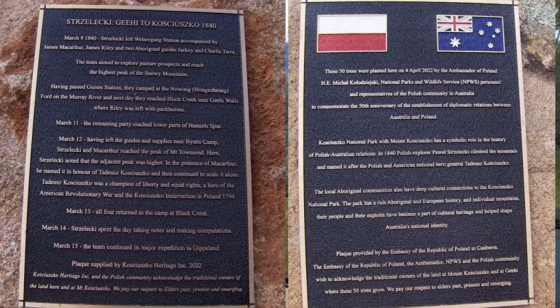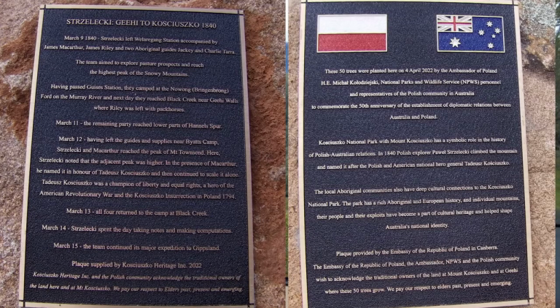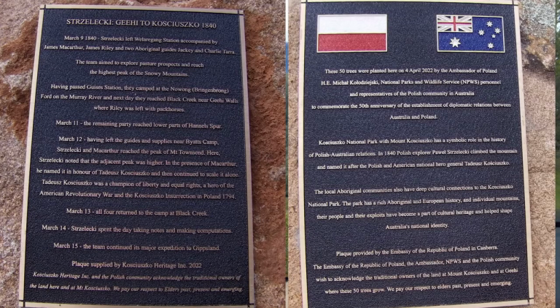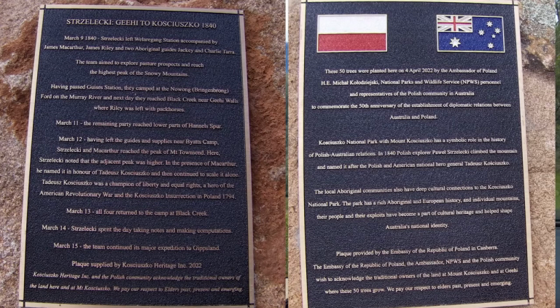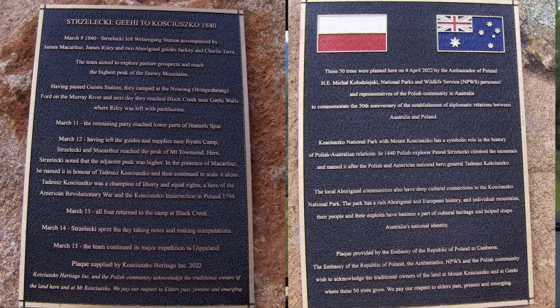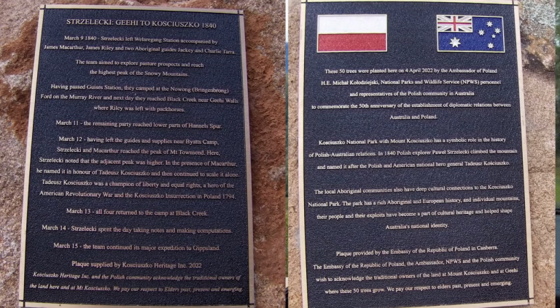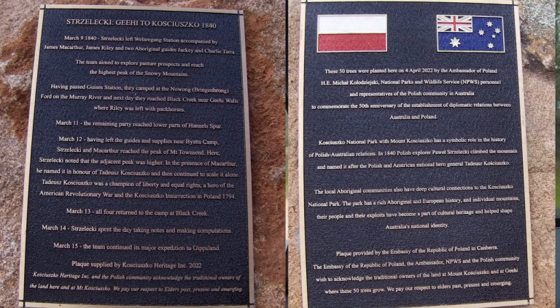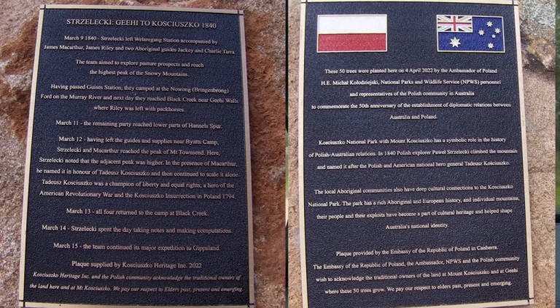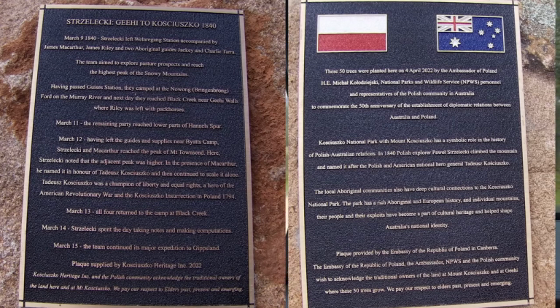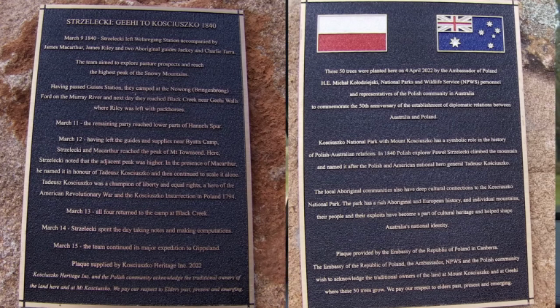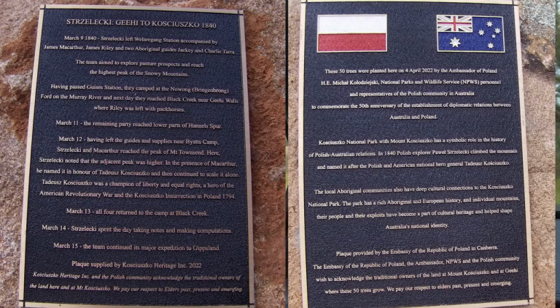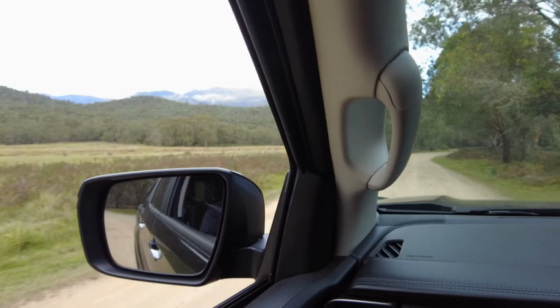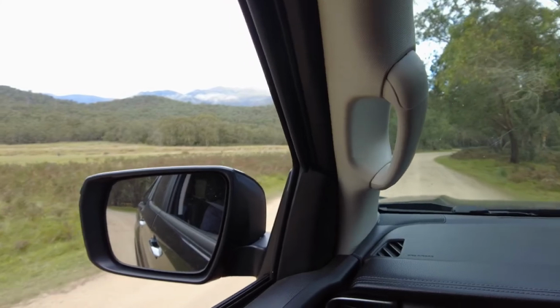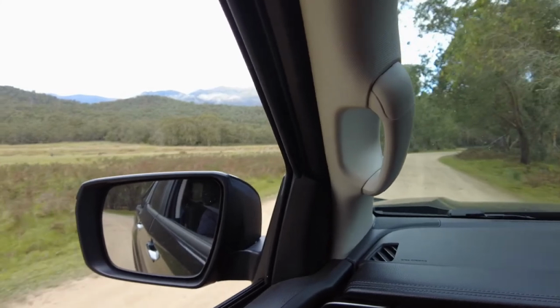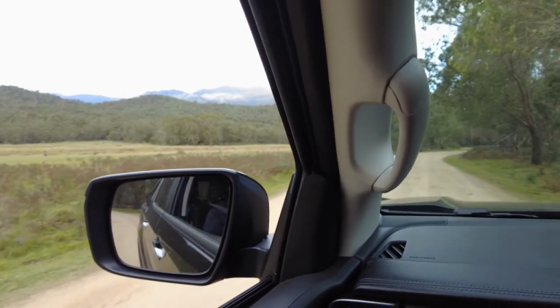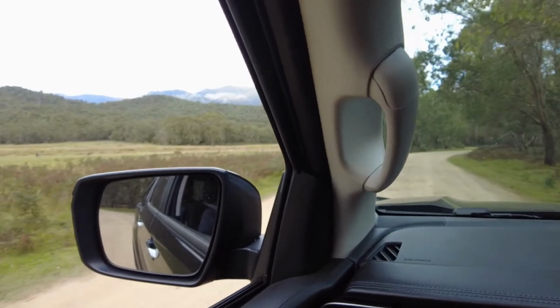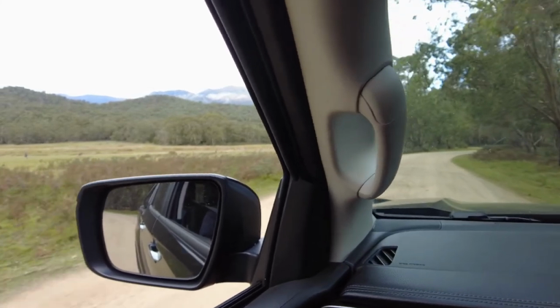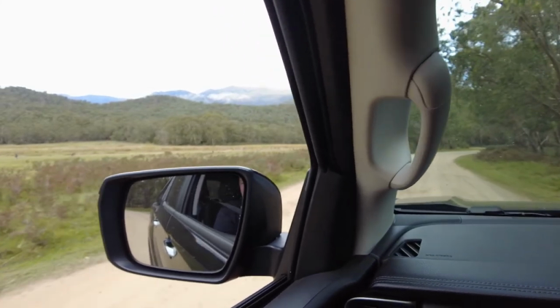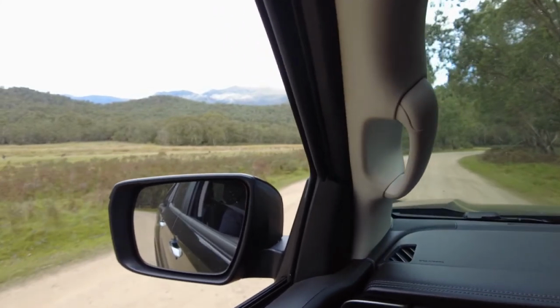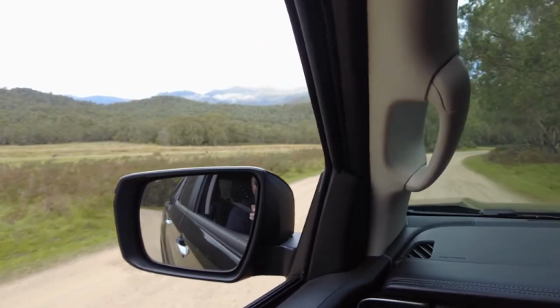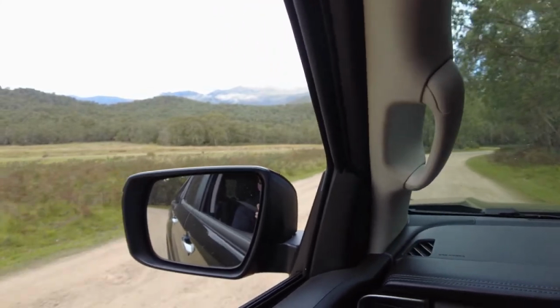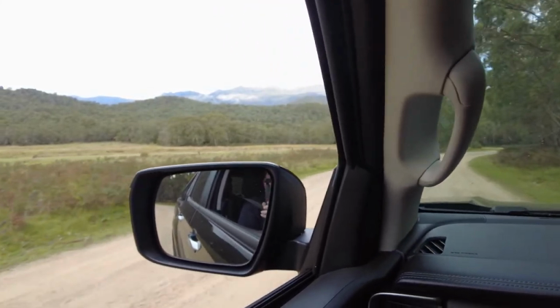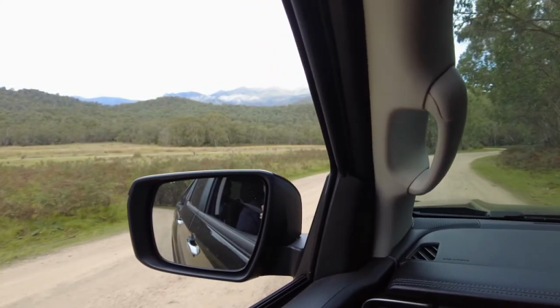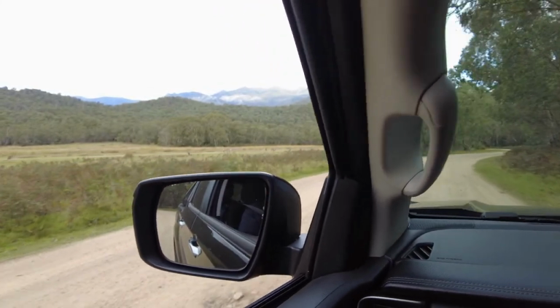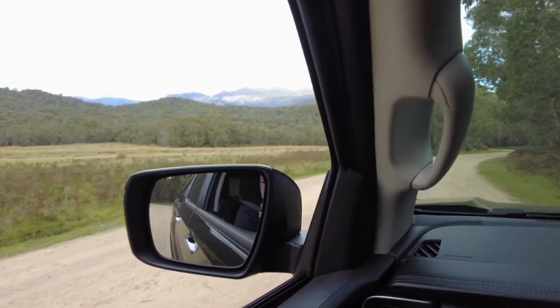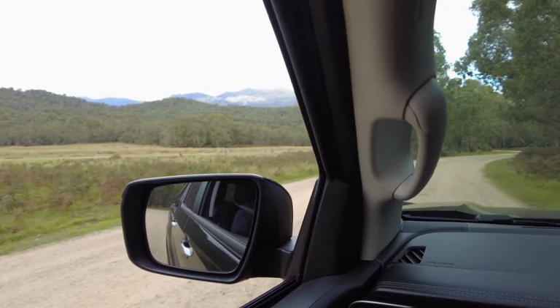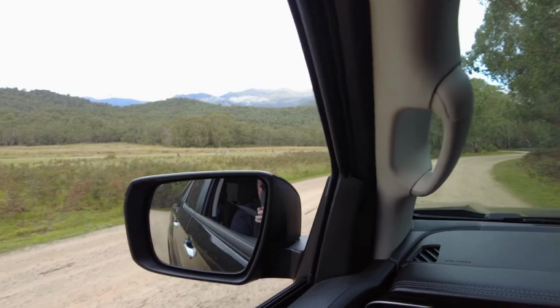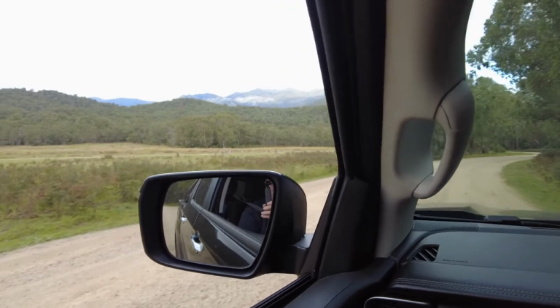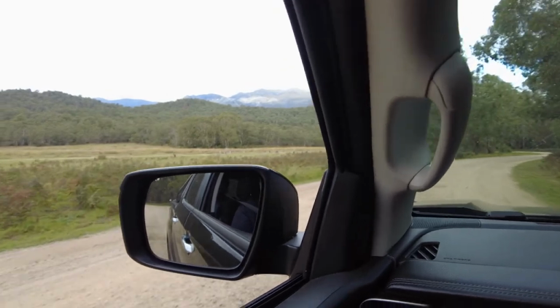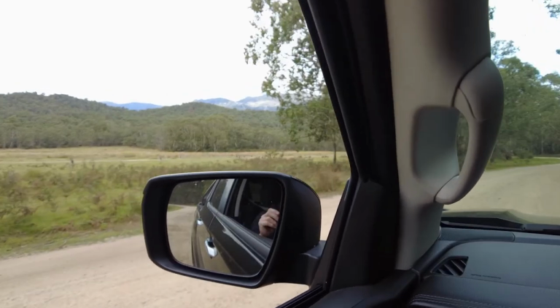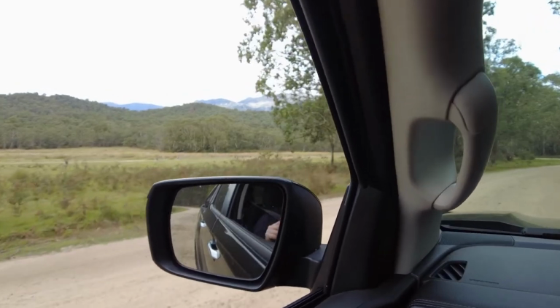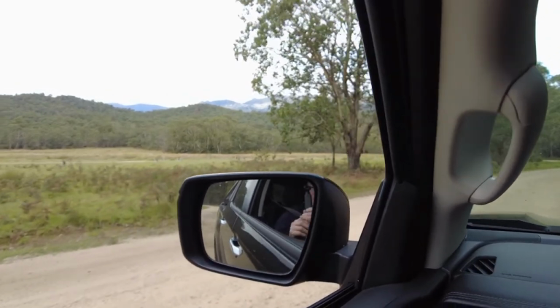Now in summertime — or as we are right now in autumn, pretty close to winter — you can see that this area is easily accessible by two-wheel drive. There are quite a few kangaroos out here as well.